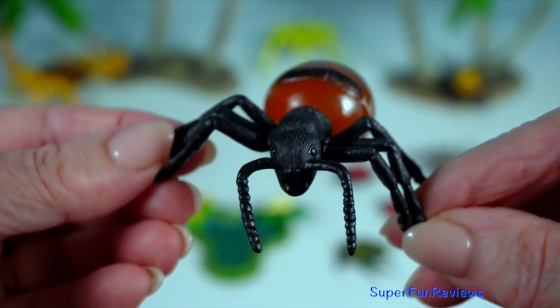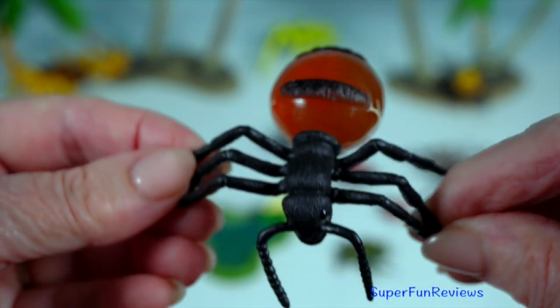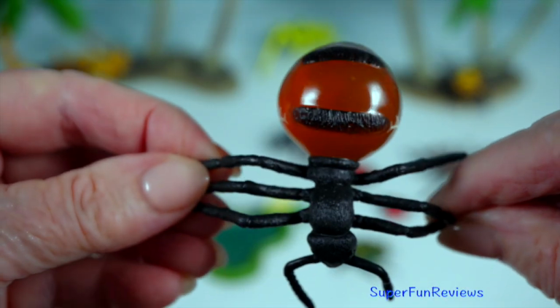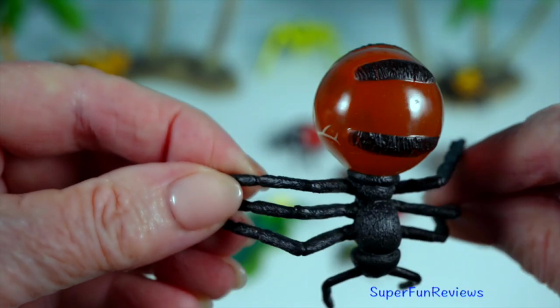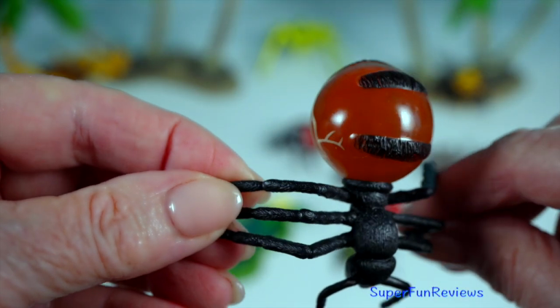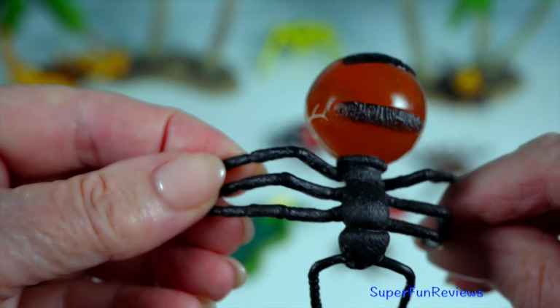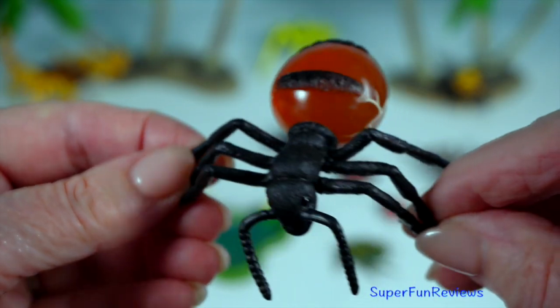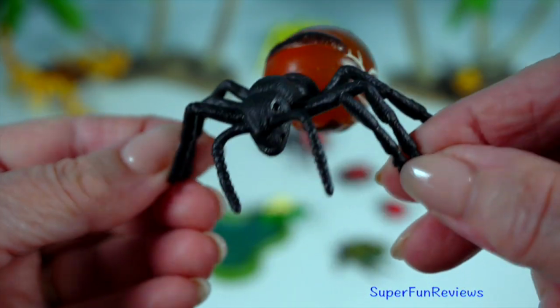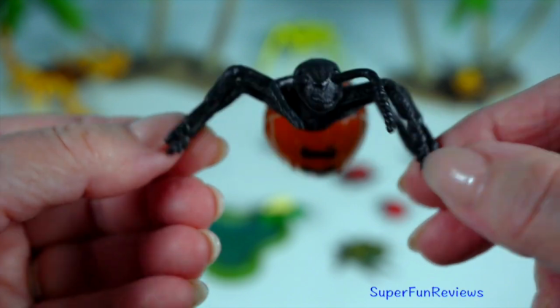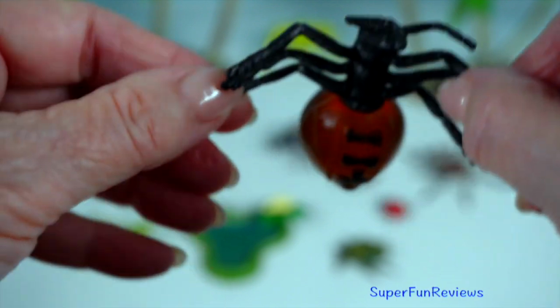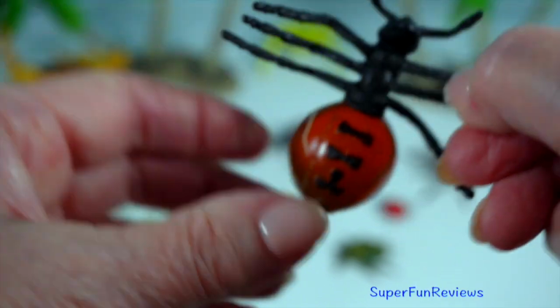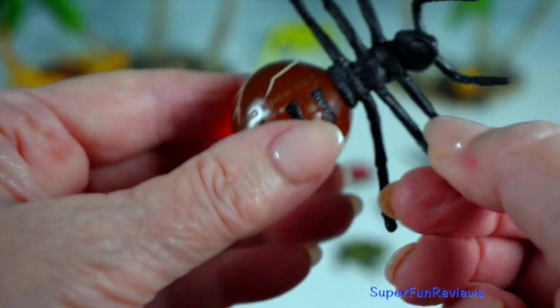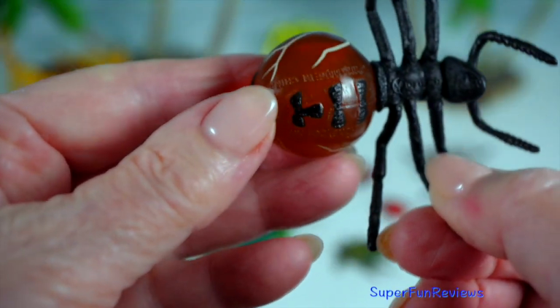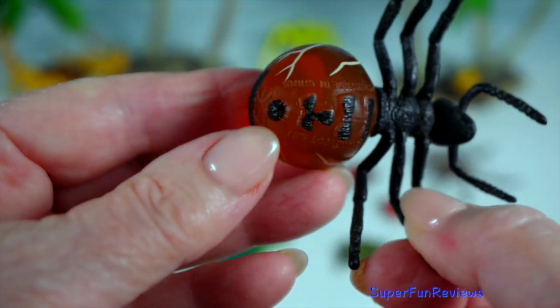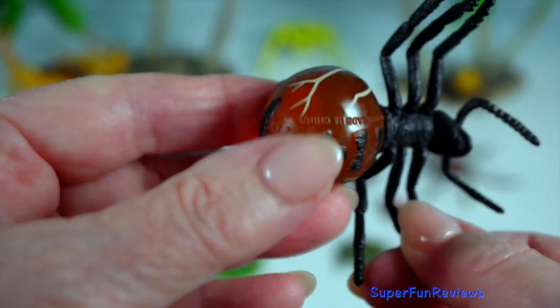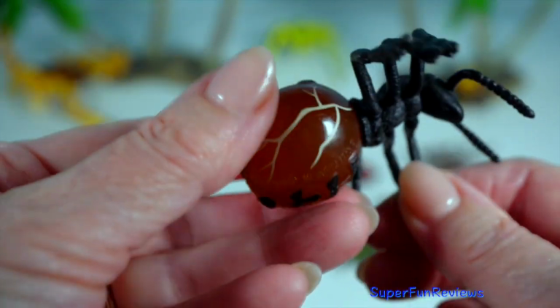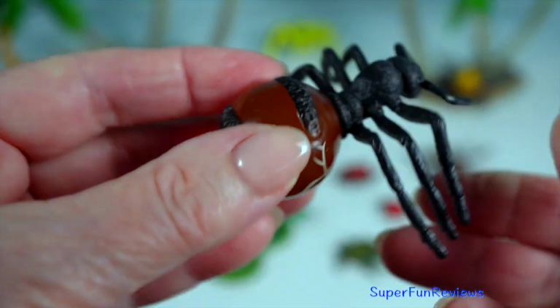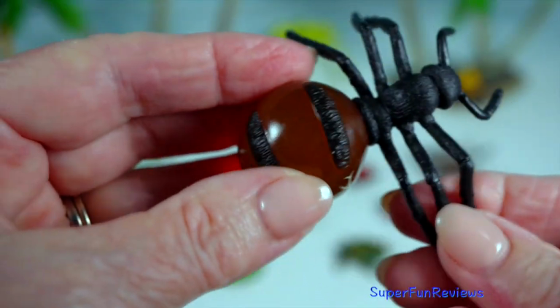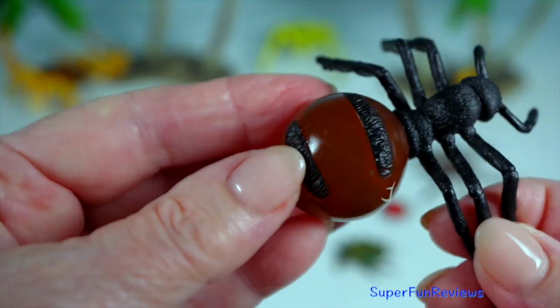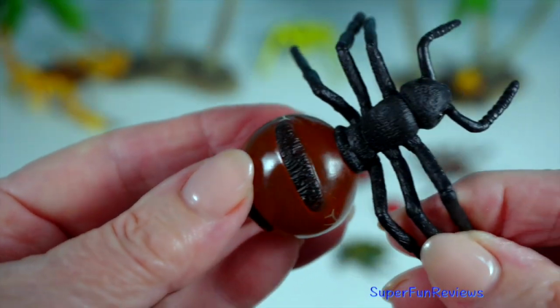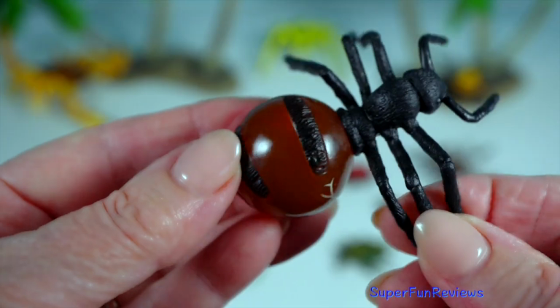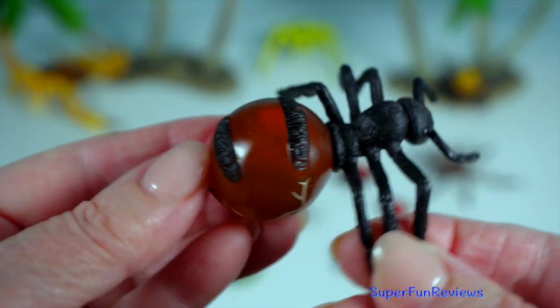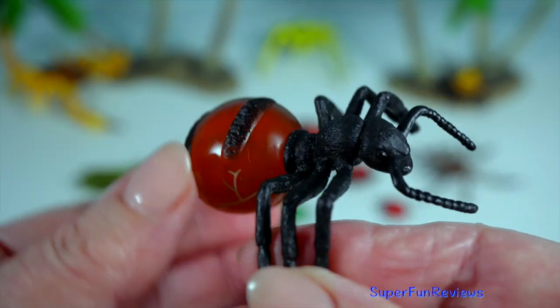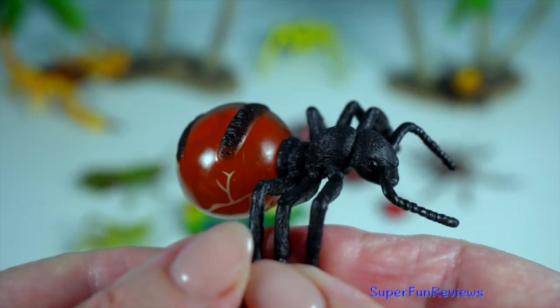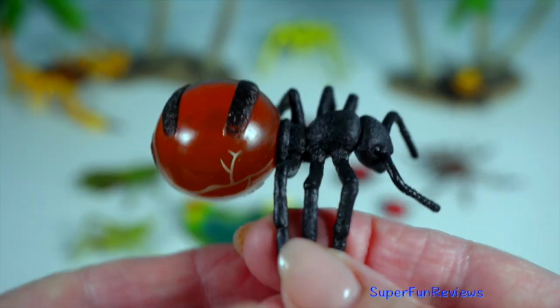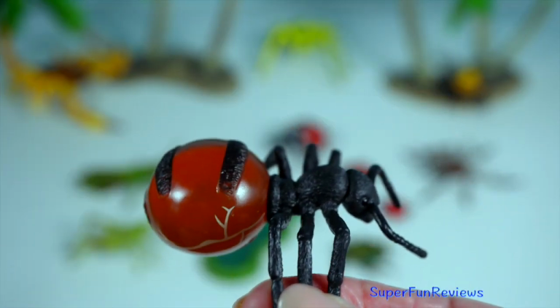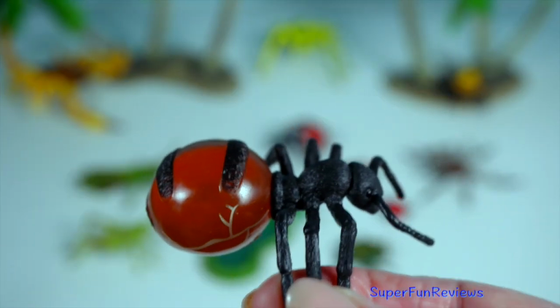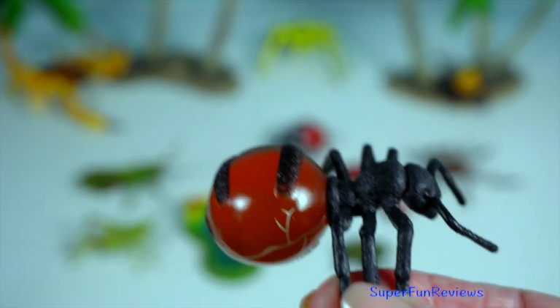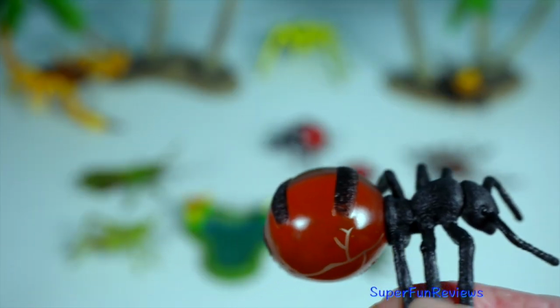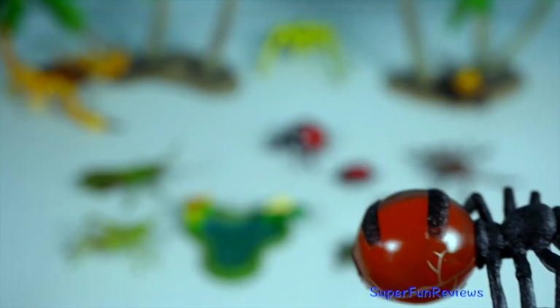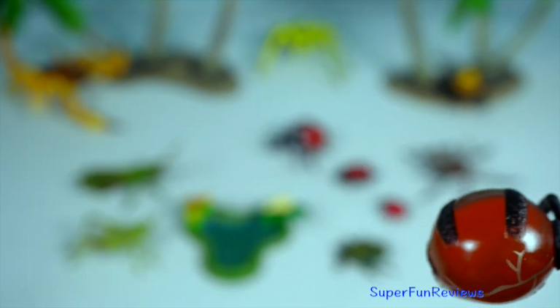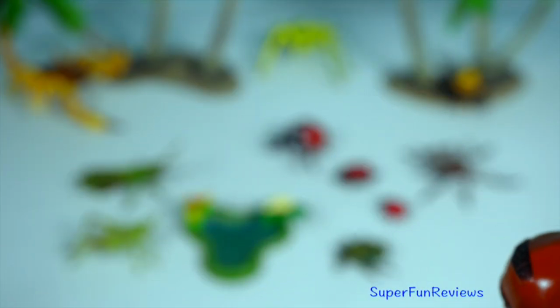Honeypot ant: certain worker ants, known as repletes, gorge on nectar until their abdomen swells, storing the liquid to feed the colony during scarce times.